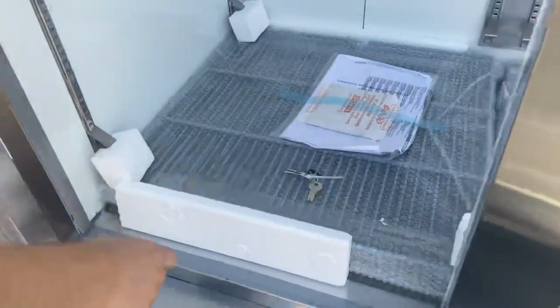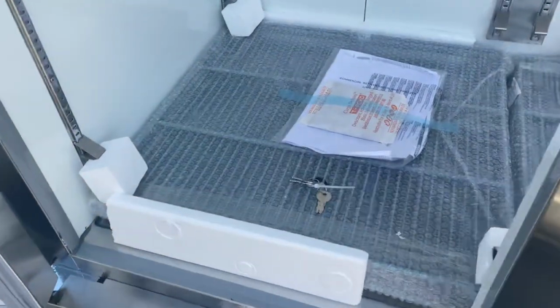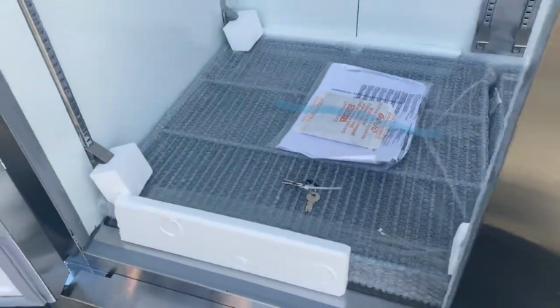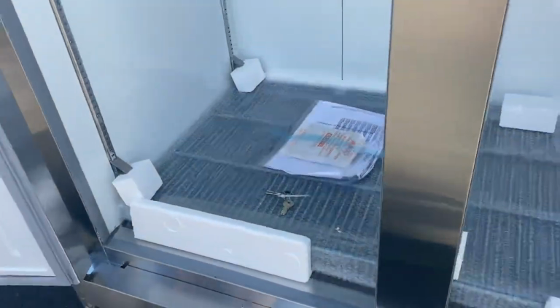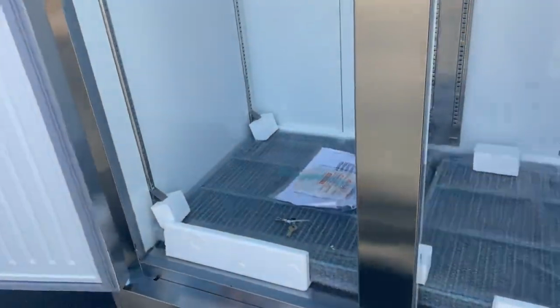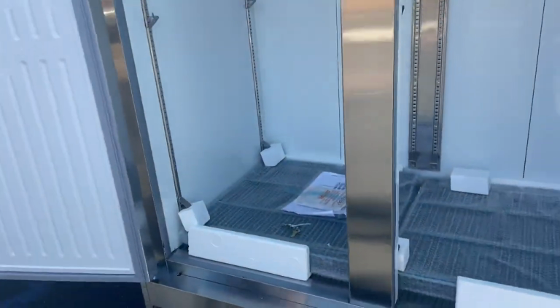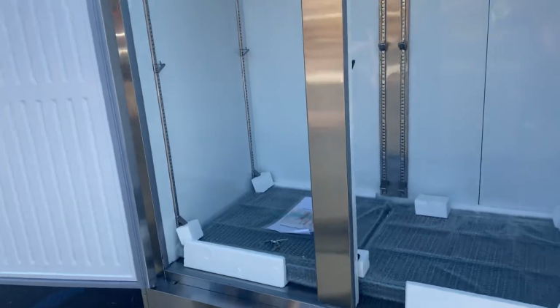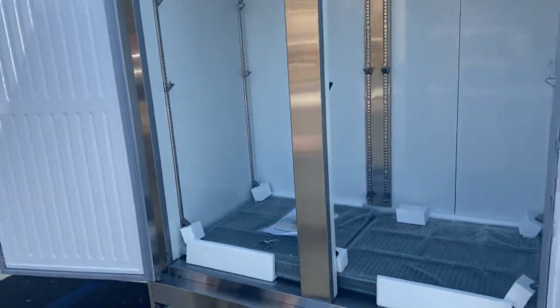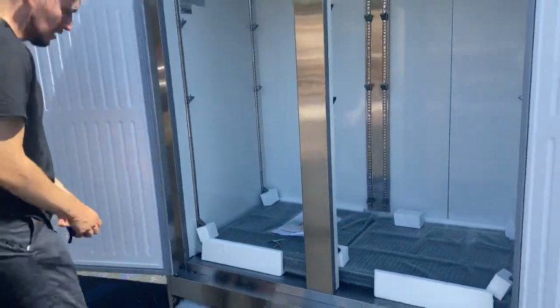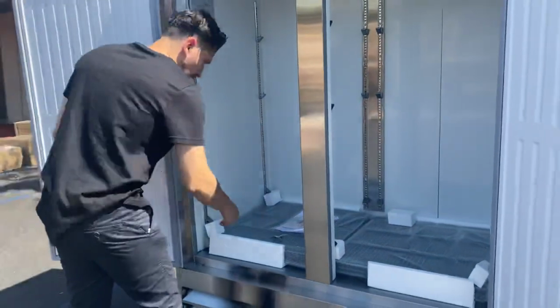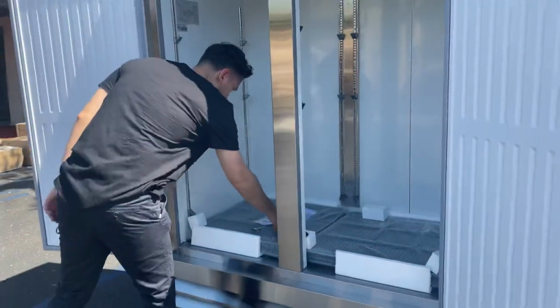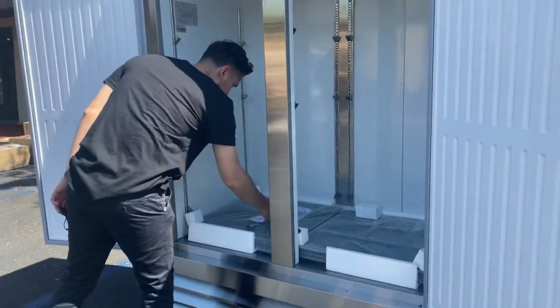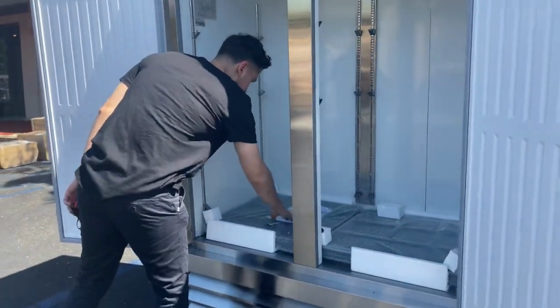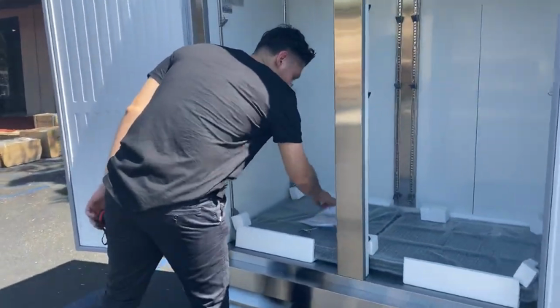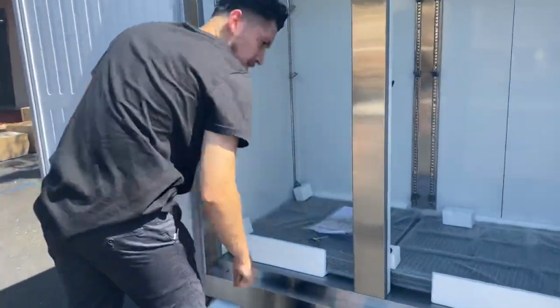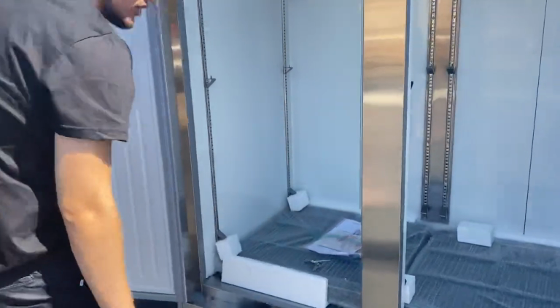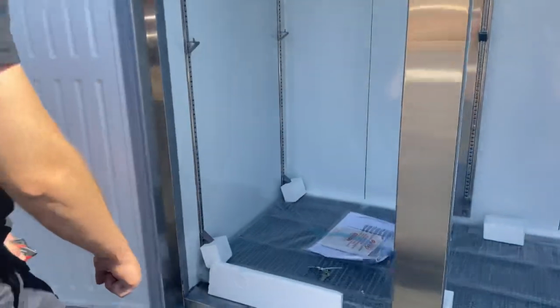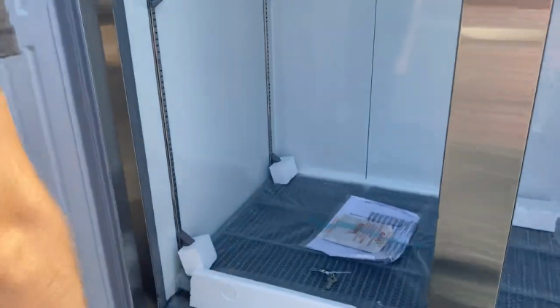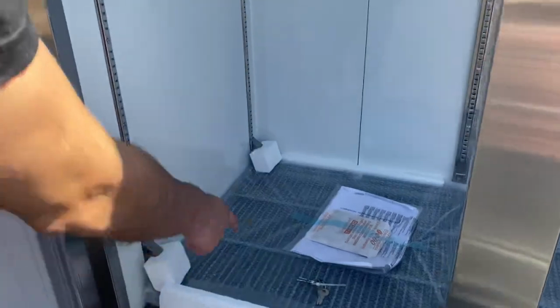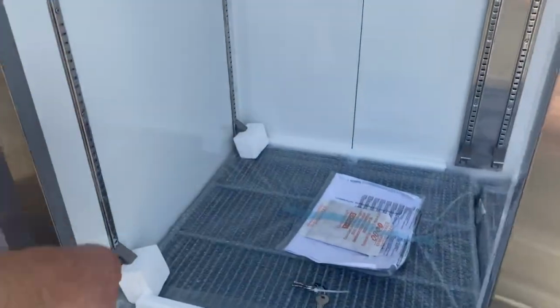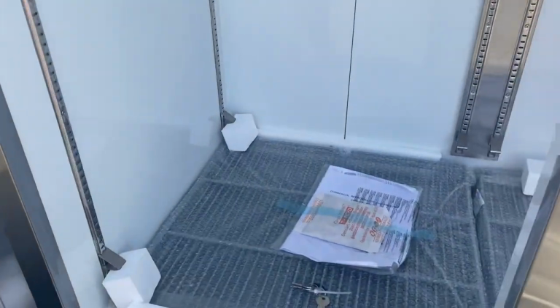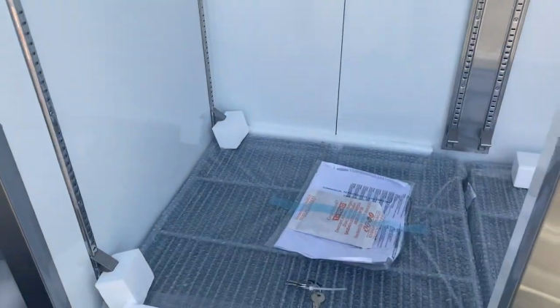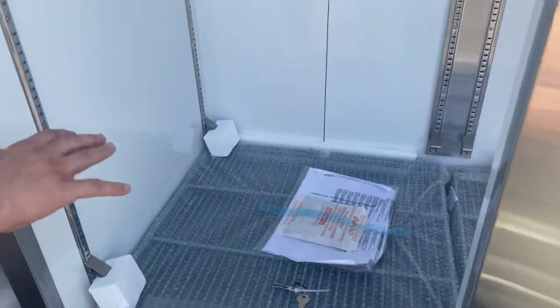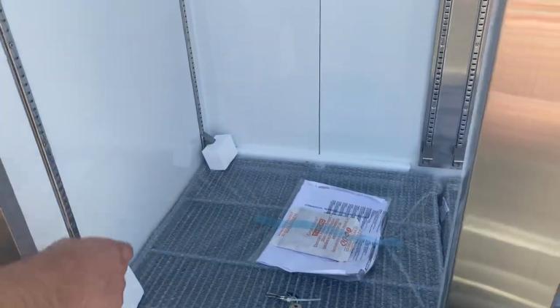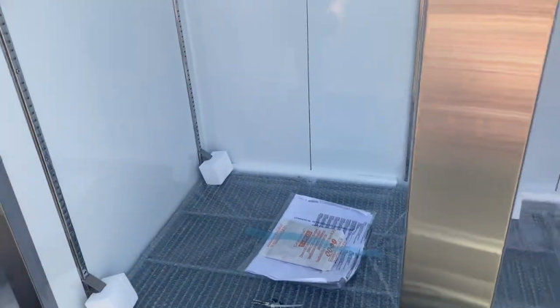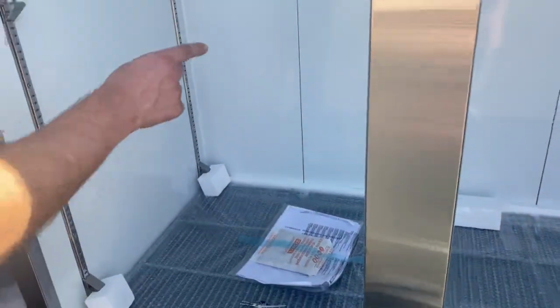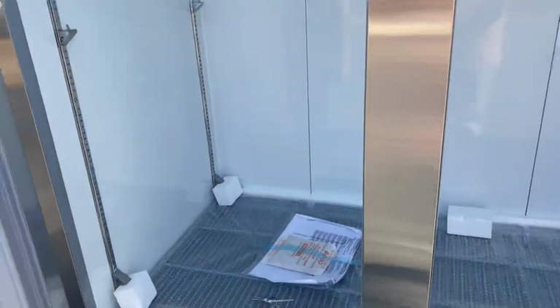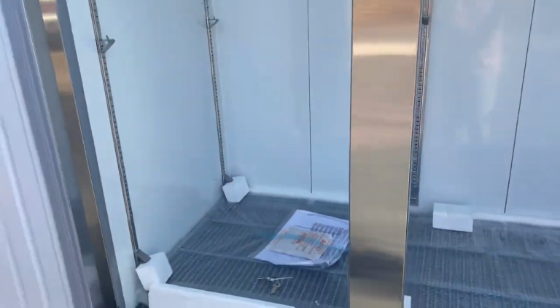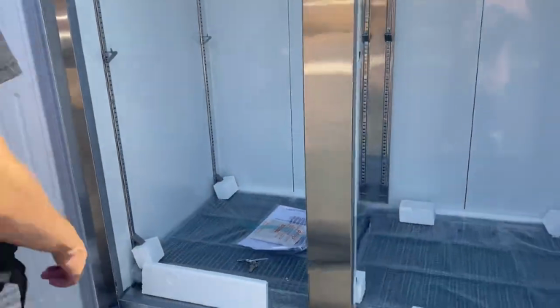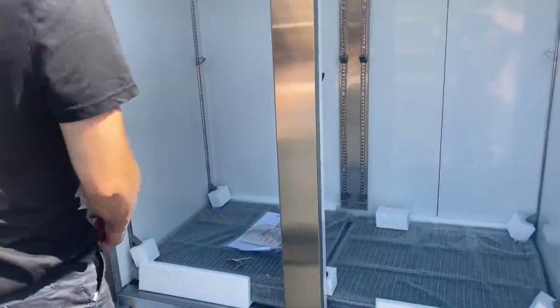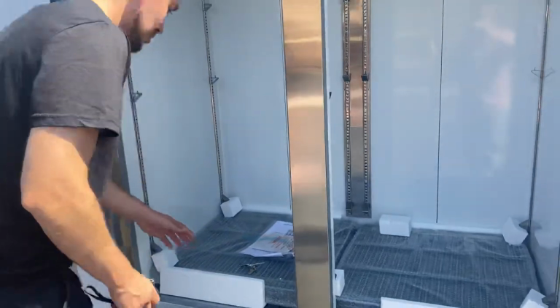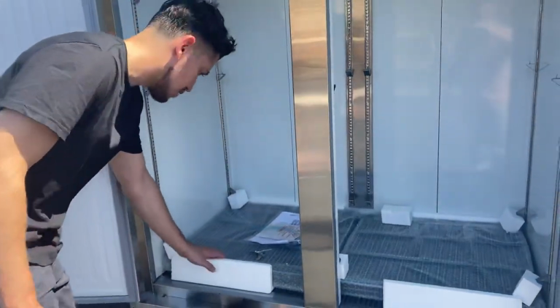Inside you also have a user's manual, so if you have any questions or trouble using this freezer, all the information is going to be in that booklet. Shelves will be provided as well.